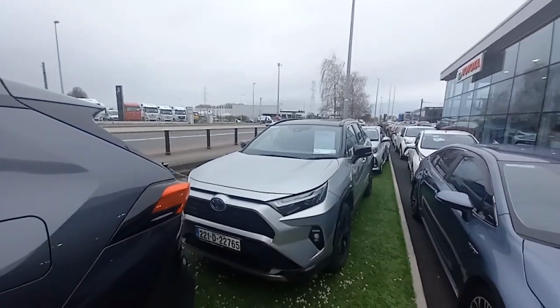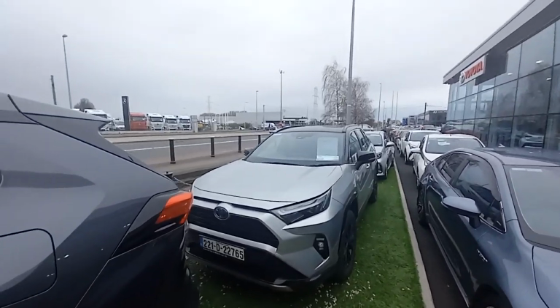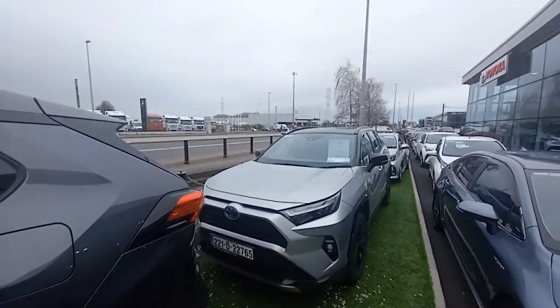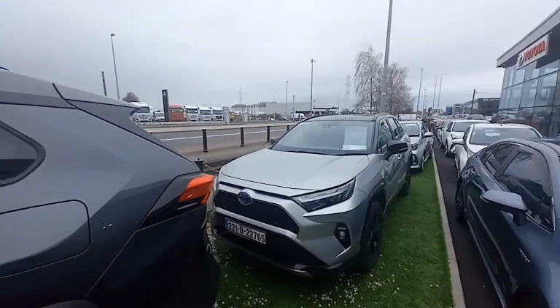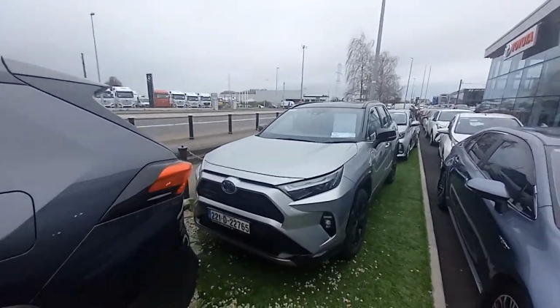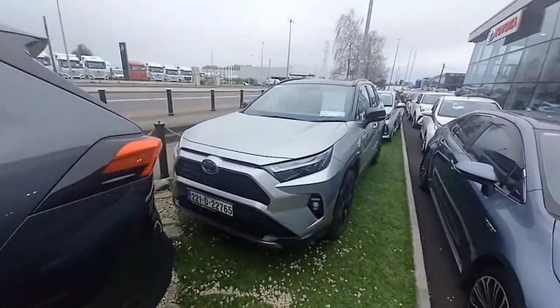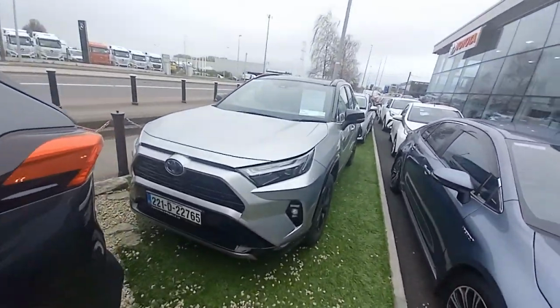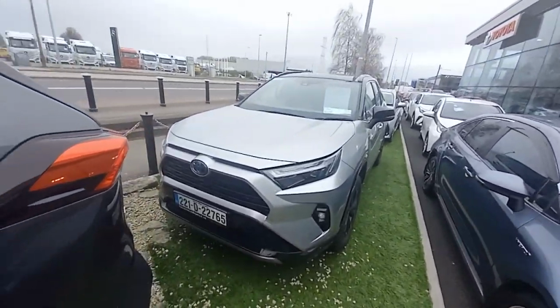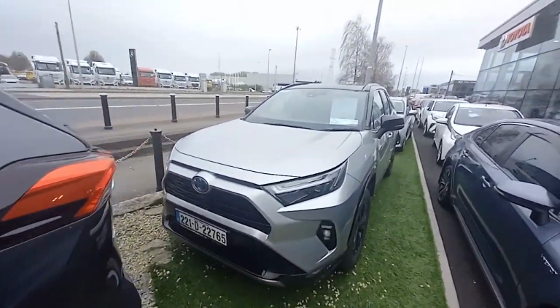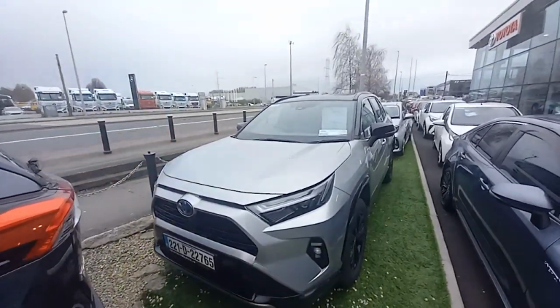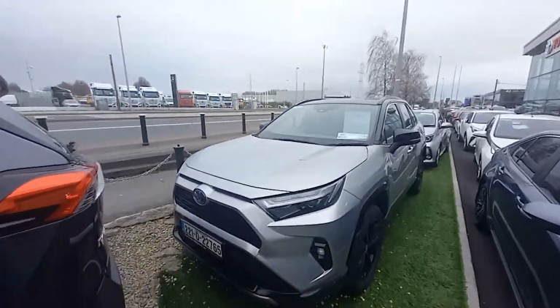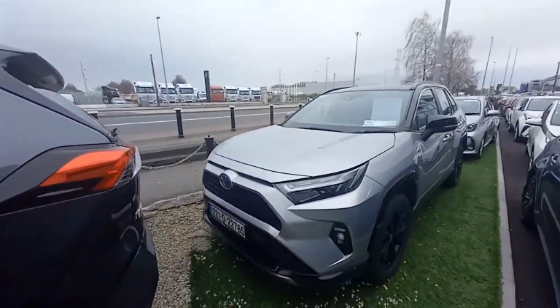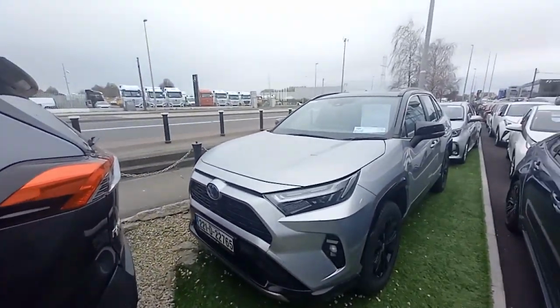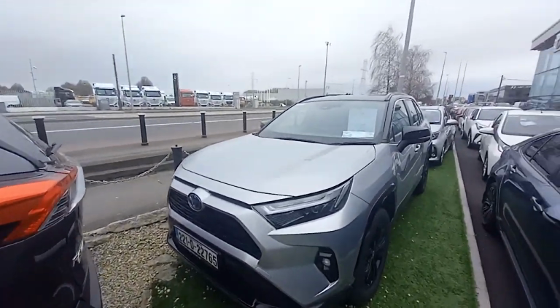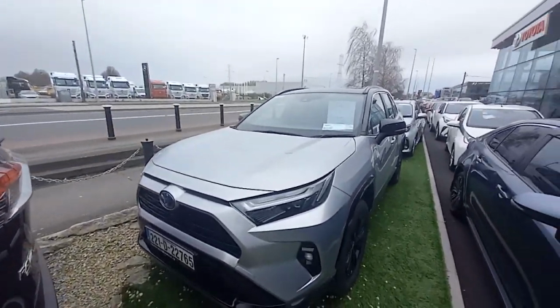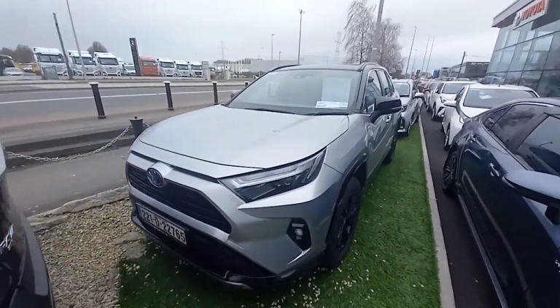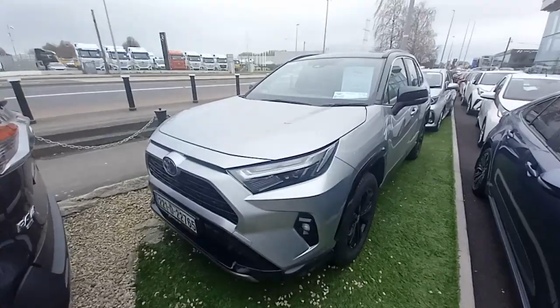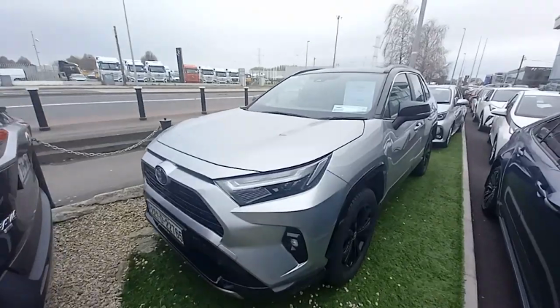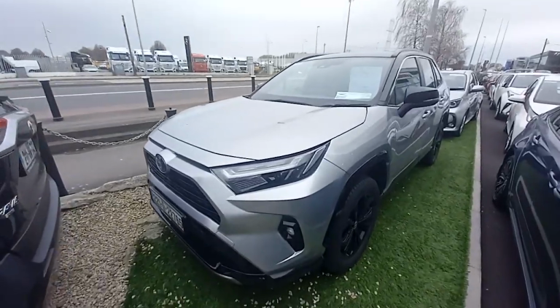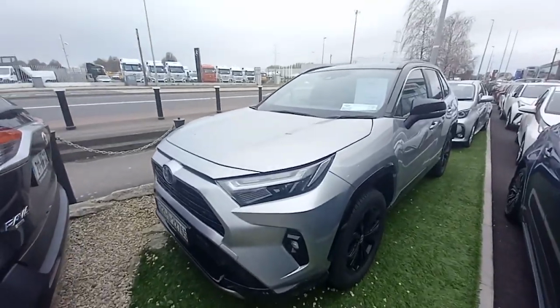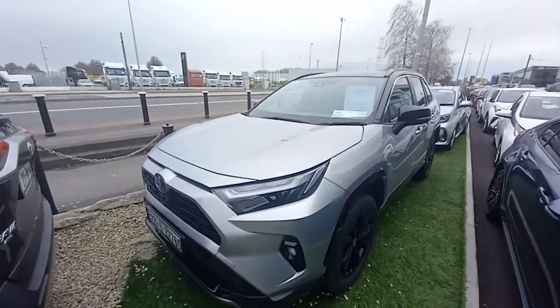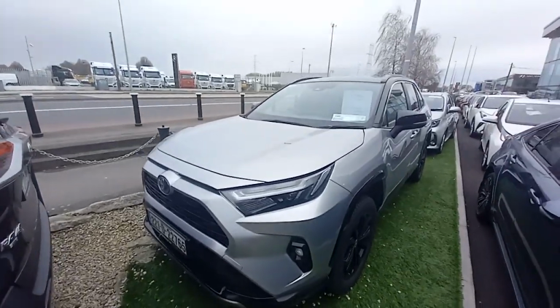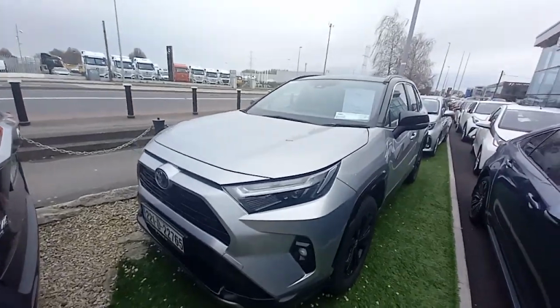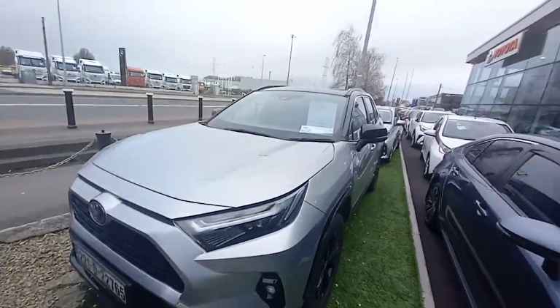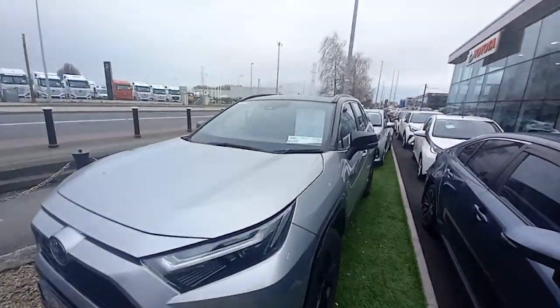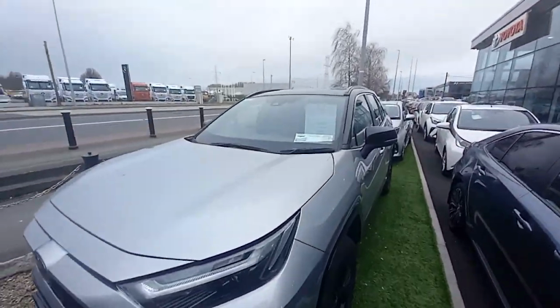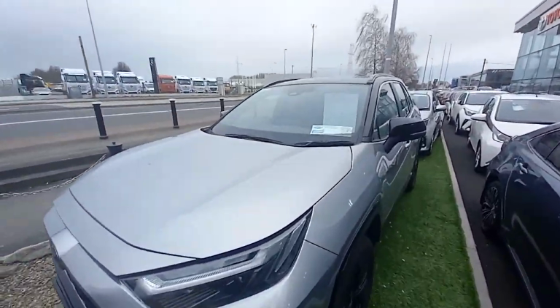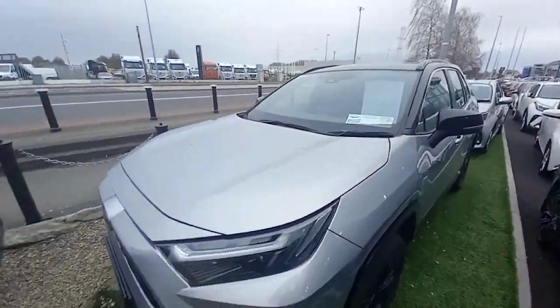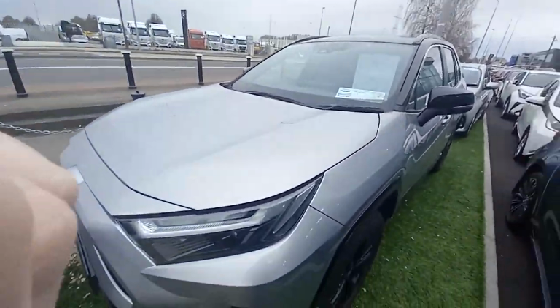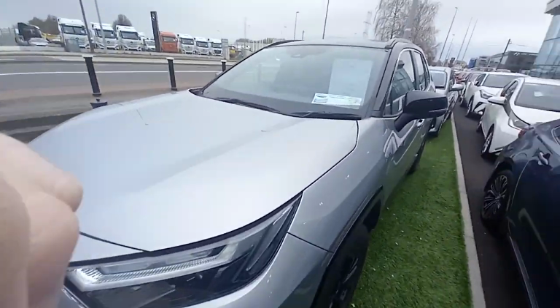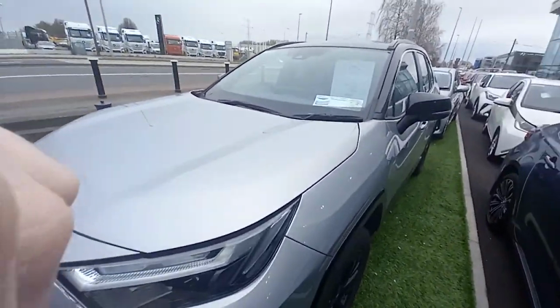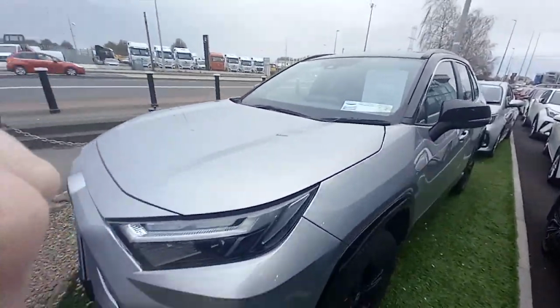Hello, I'm Cyril on my road. This is a 2022 RAV4 Sport in Silver, 2.5 self-charging hybrid.